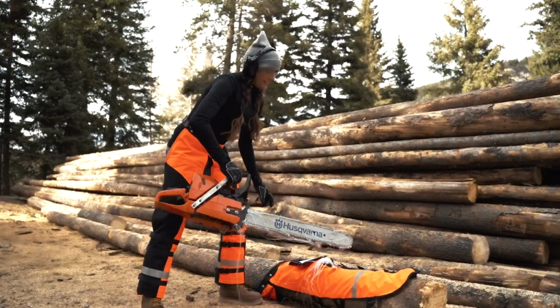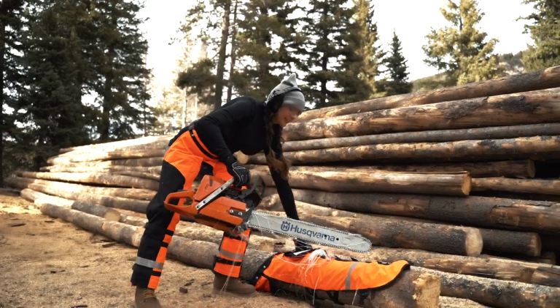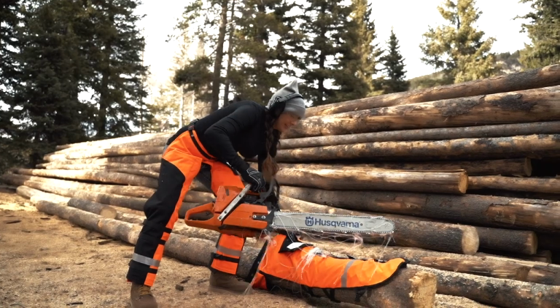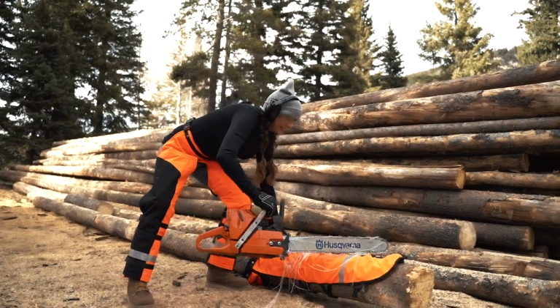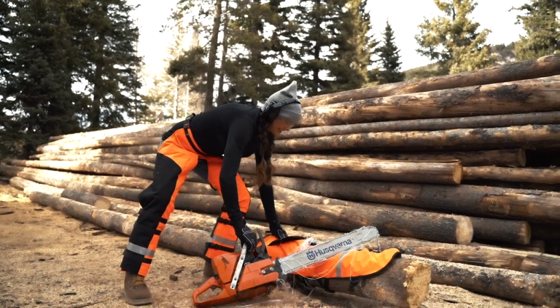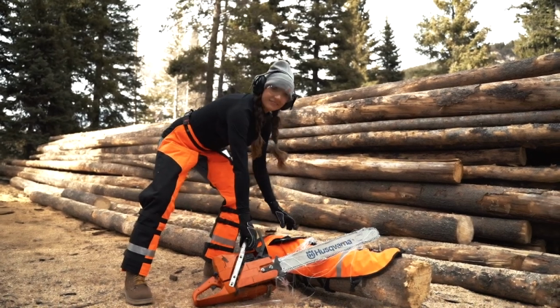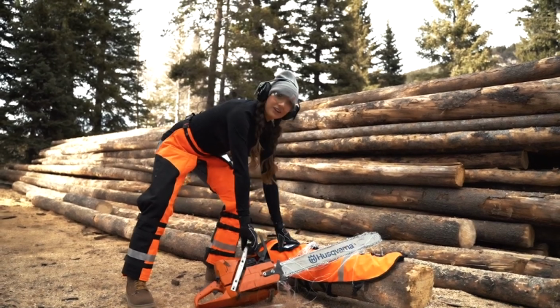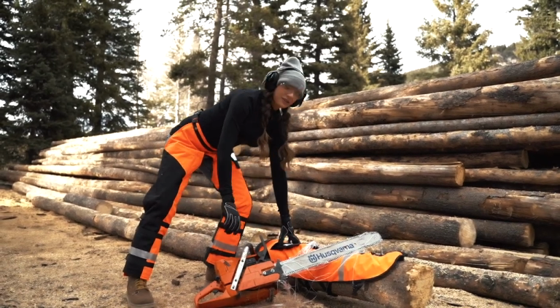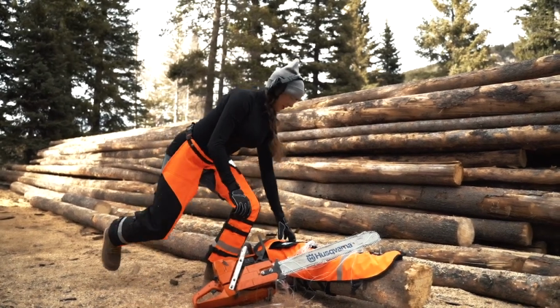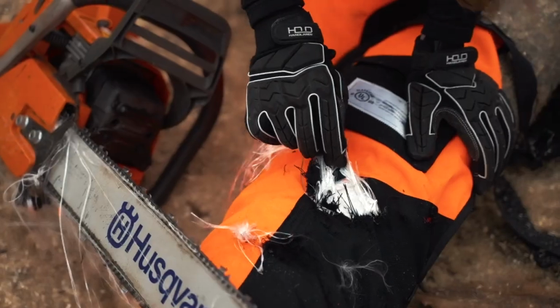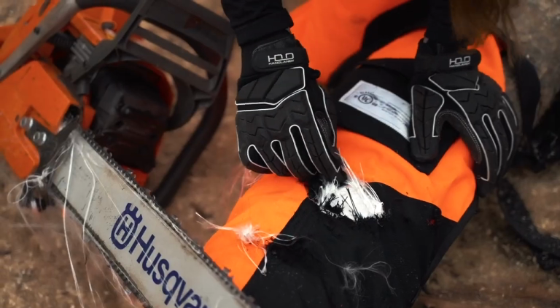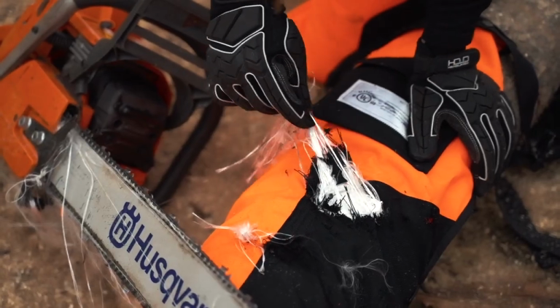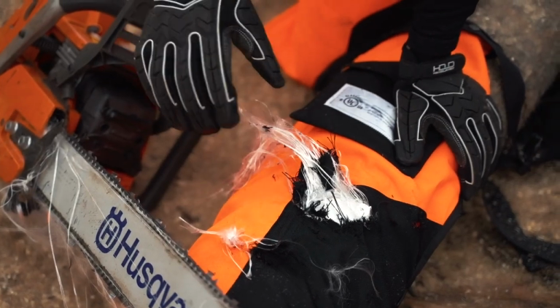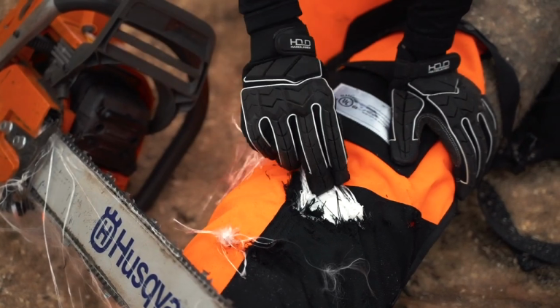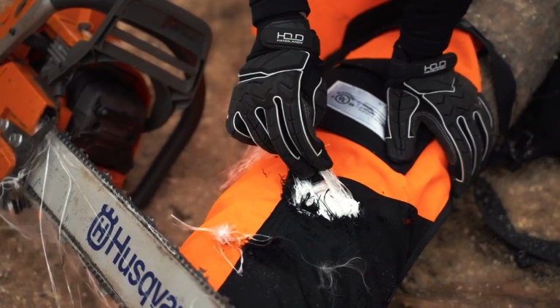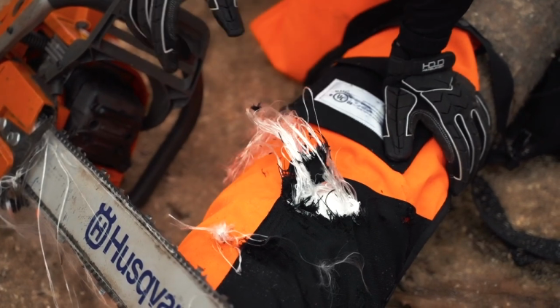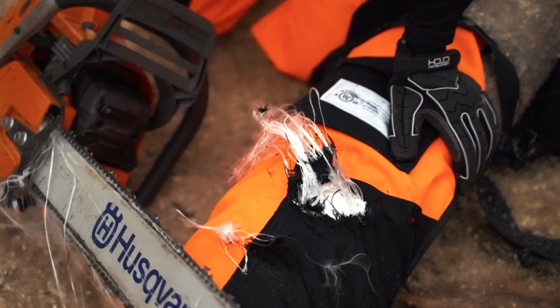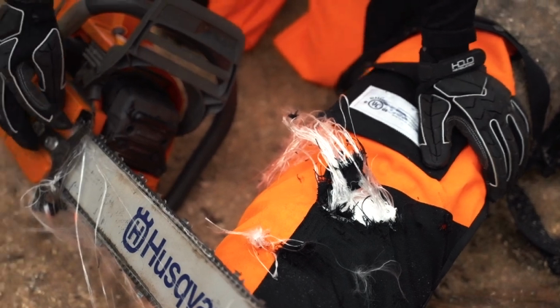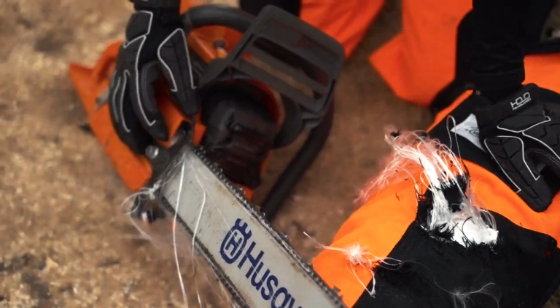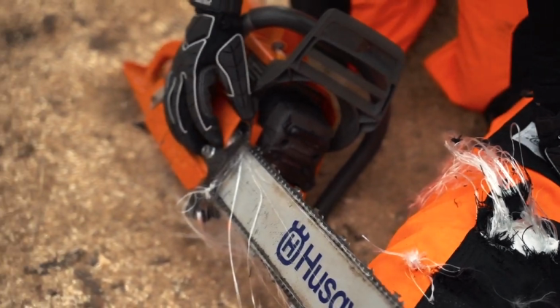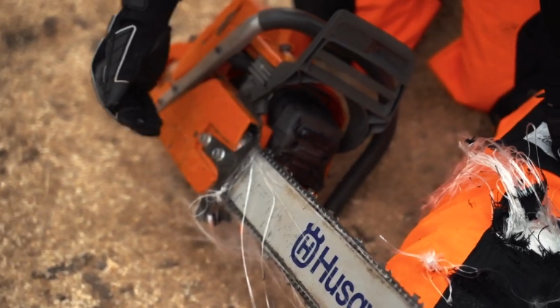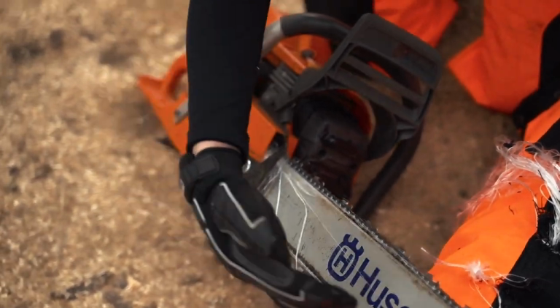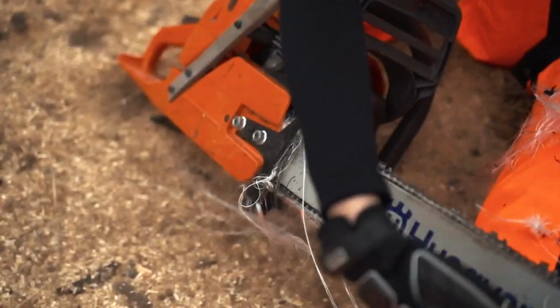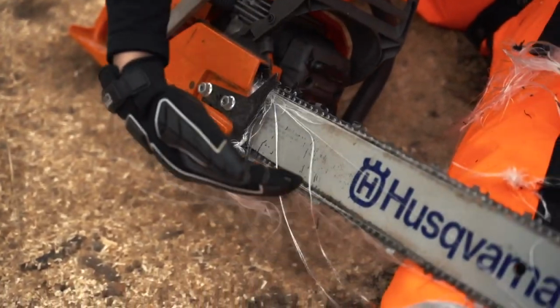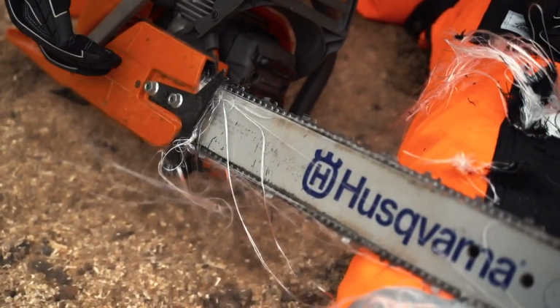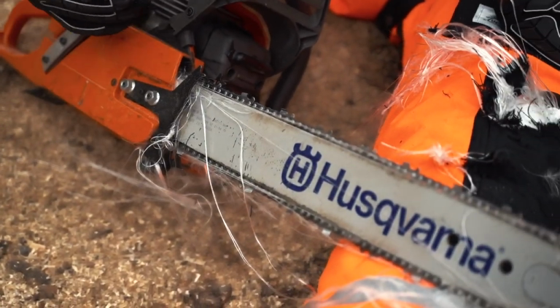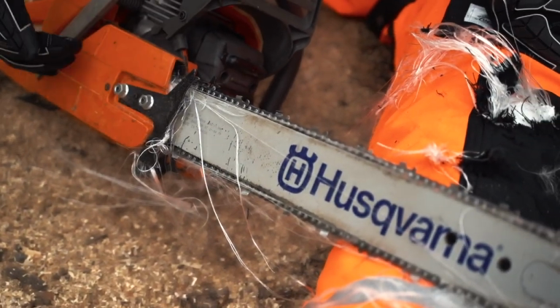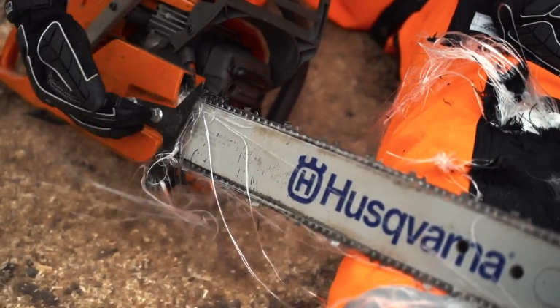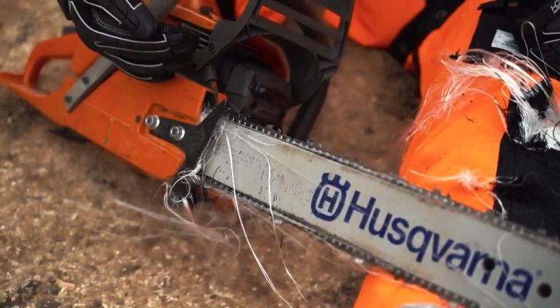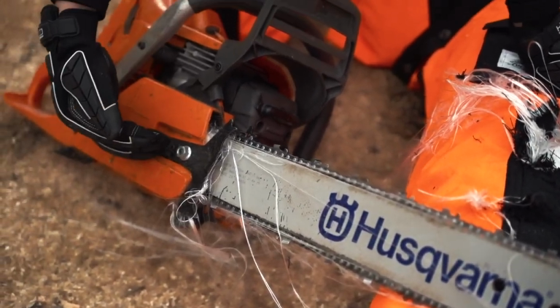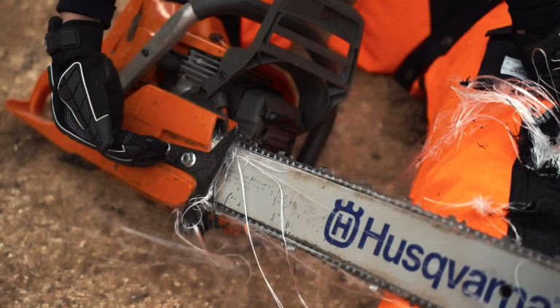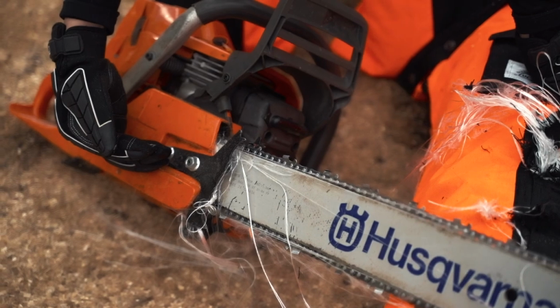Let's take a look and see if it cut all the way through. It looks like it didn't go through all the layers, and as you can see from the saw, all of this fabric has gotten bound up — and that's what stops the blade.